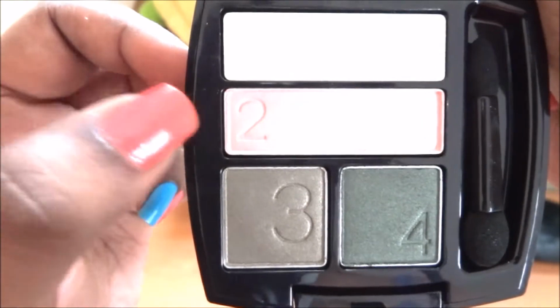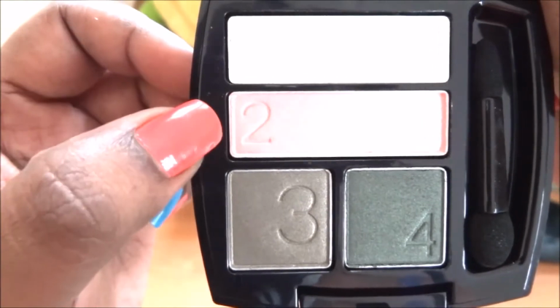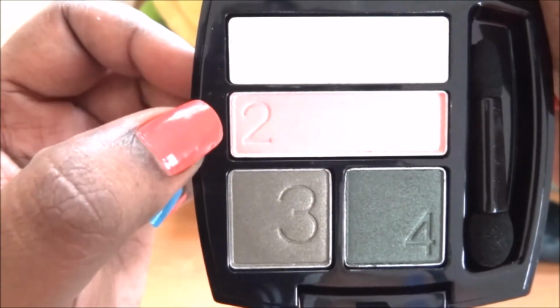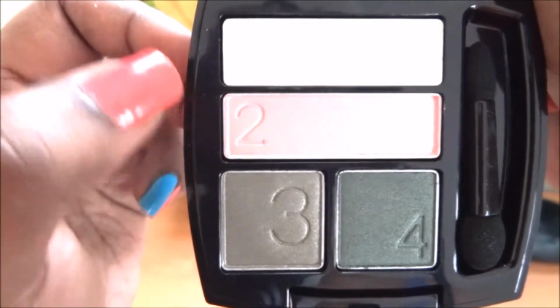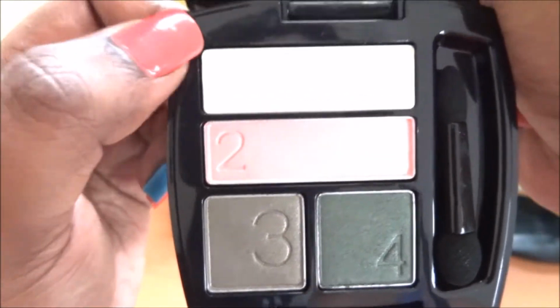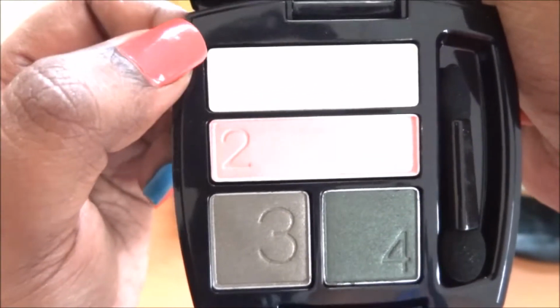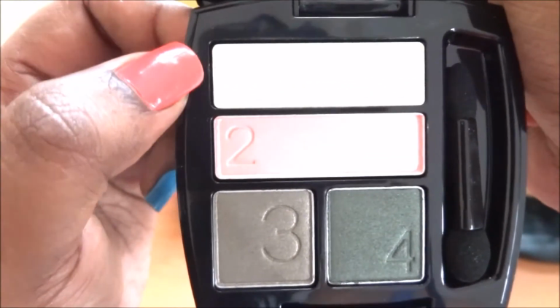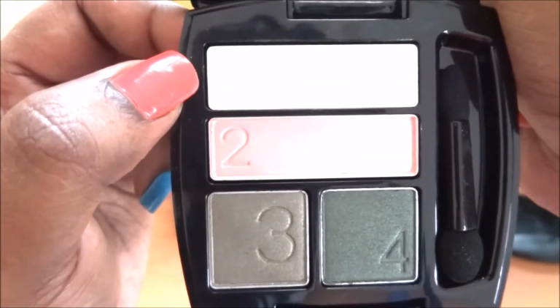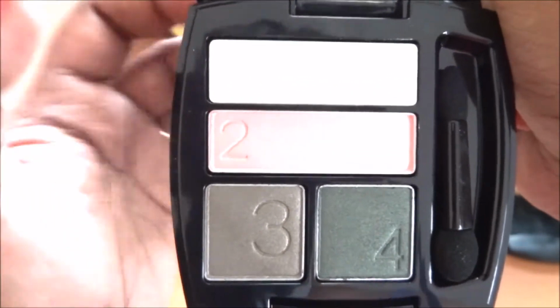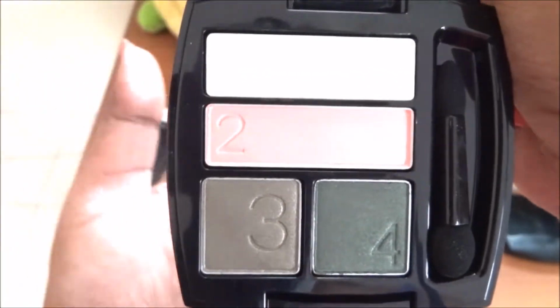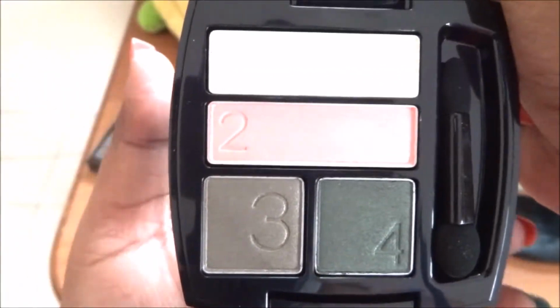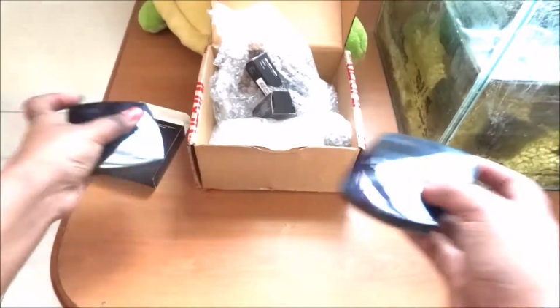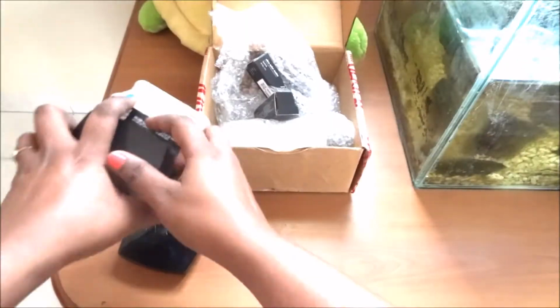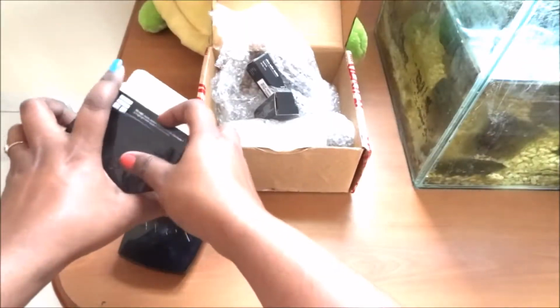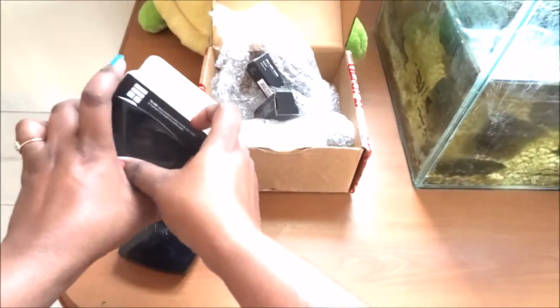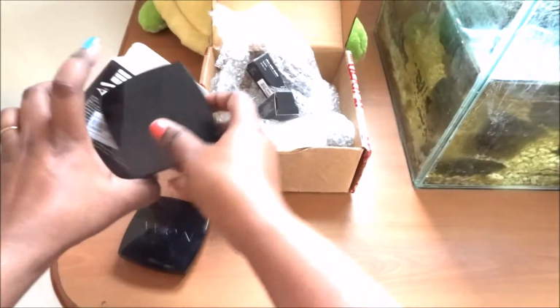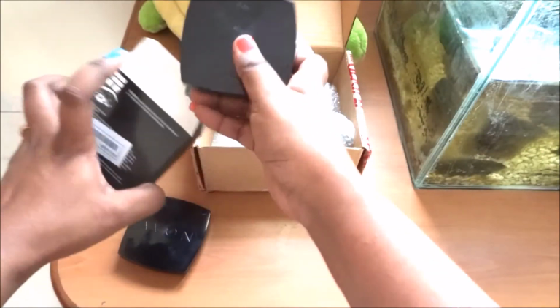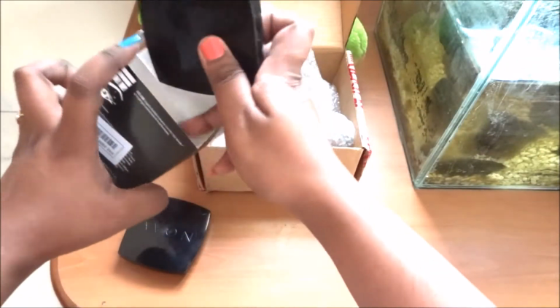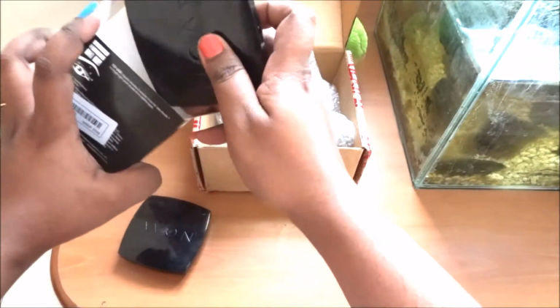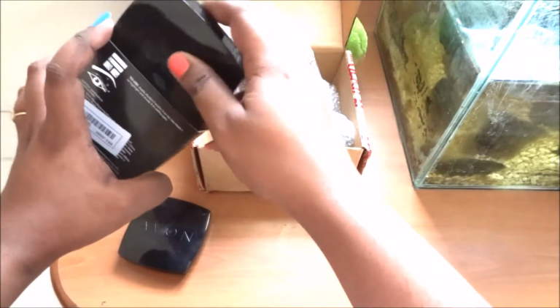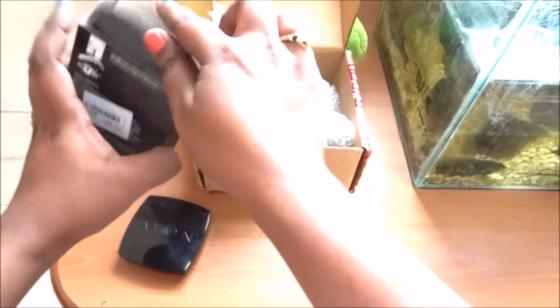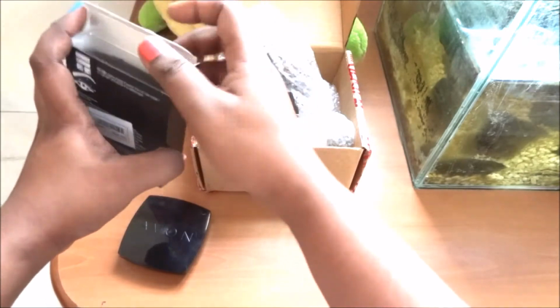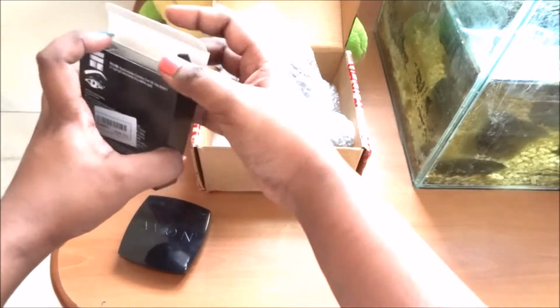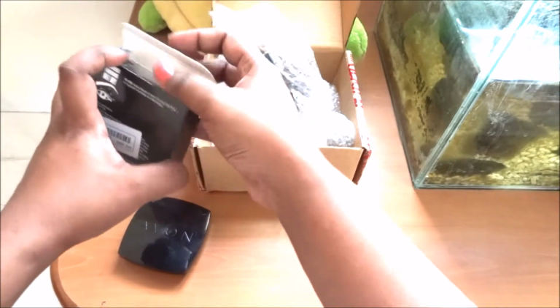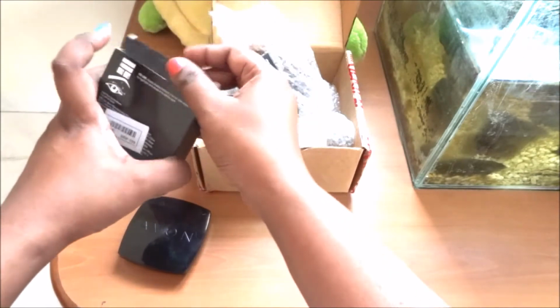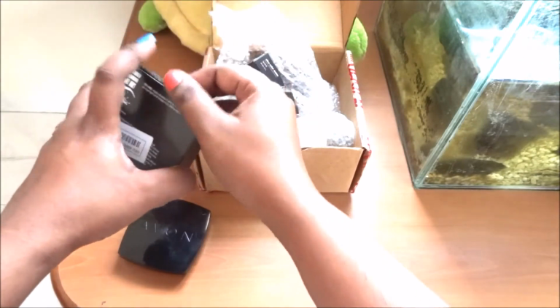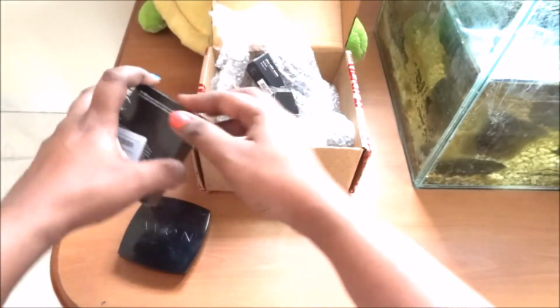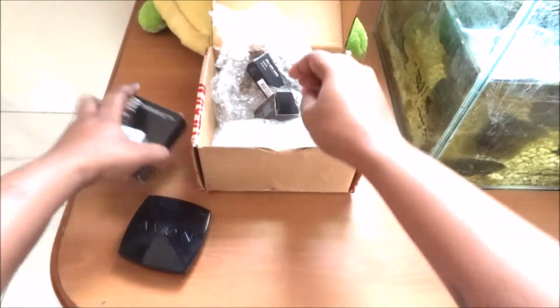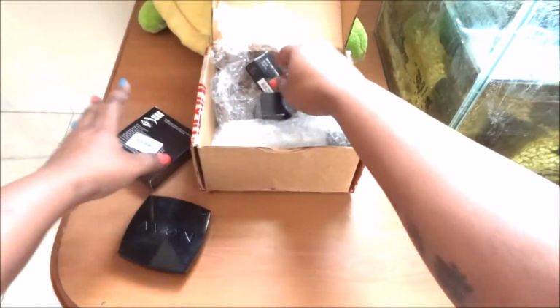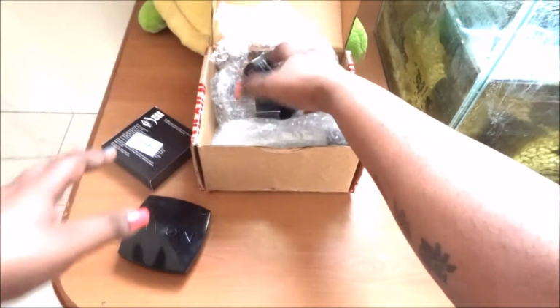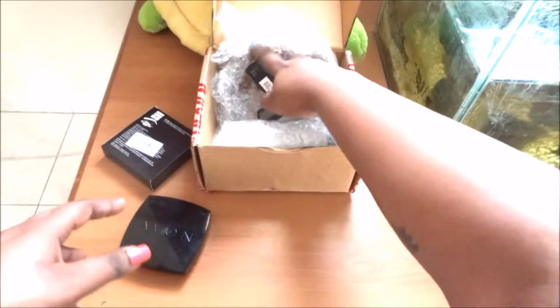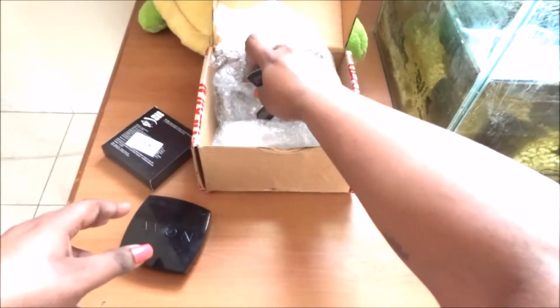These are the two main shades, this is the crease shade, and this is the highlighter shade. Then I have ordered two lipsticks from Avon again but these are from a different range.